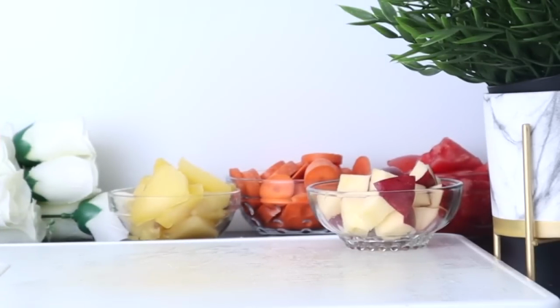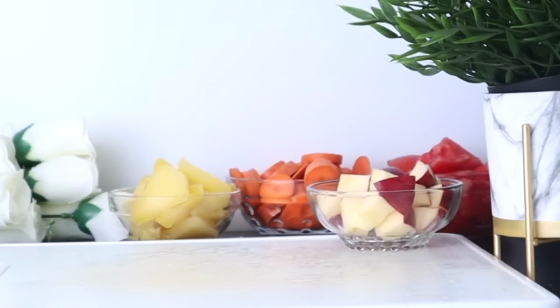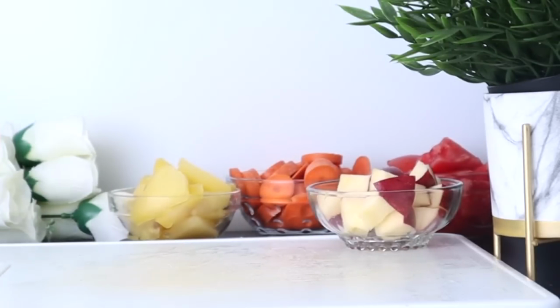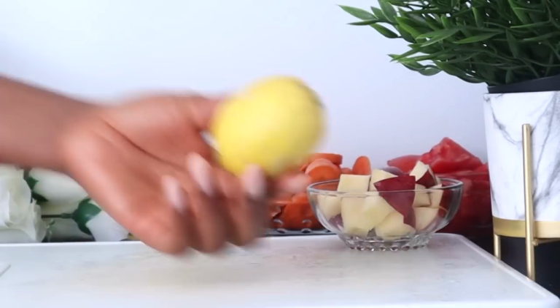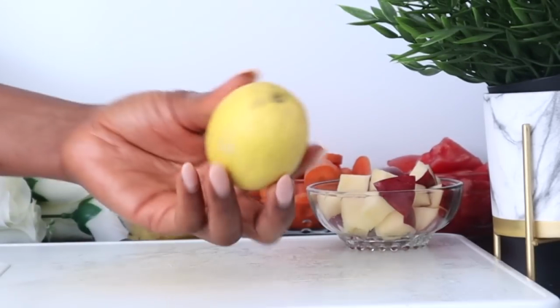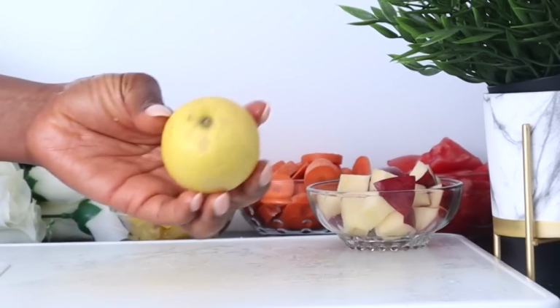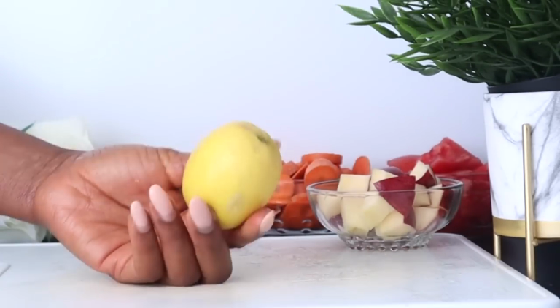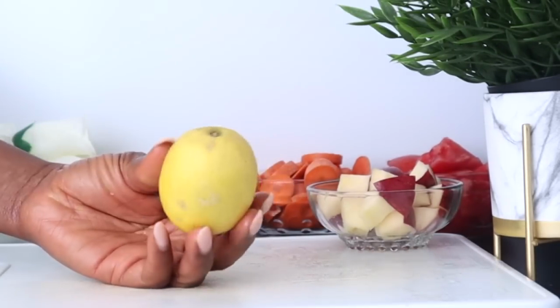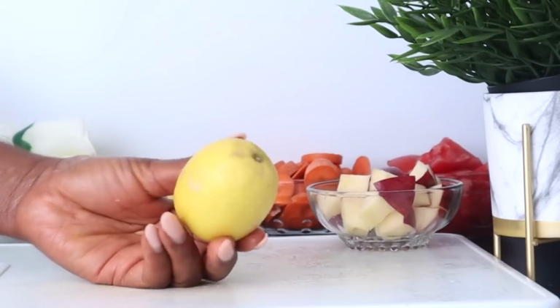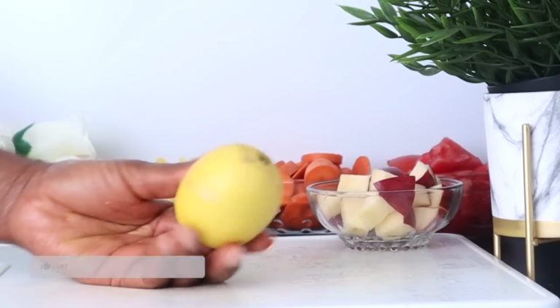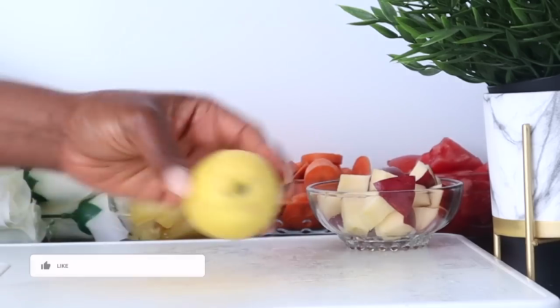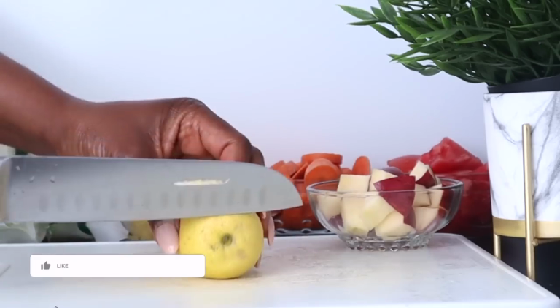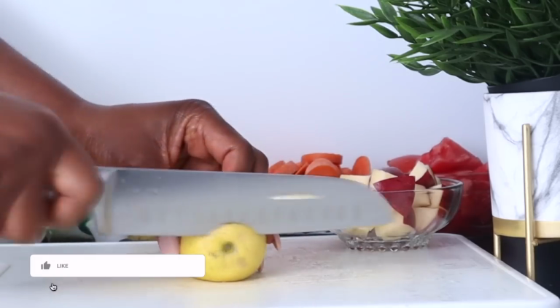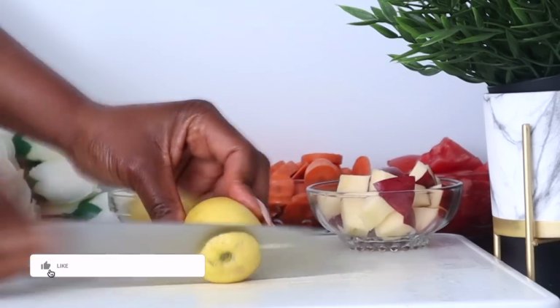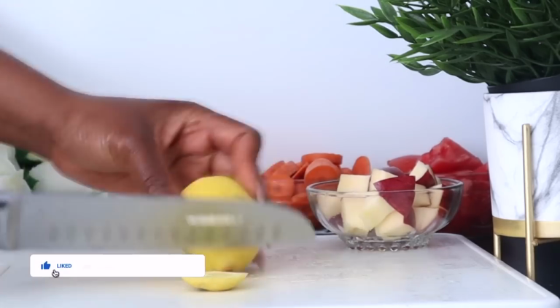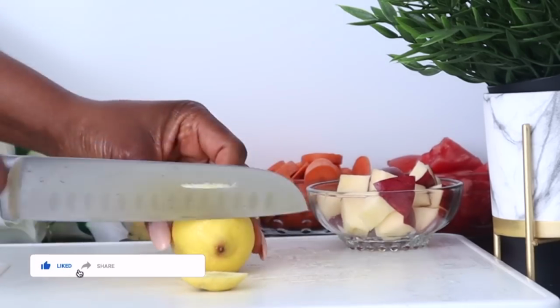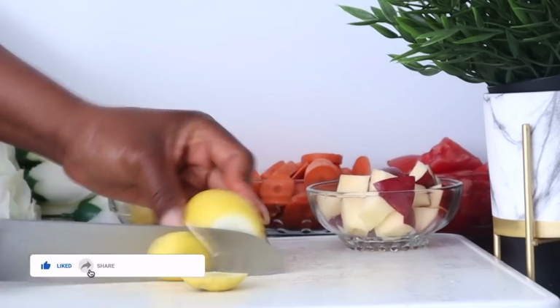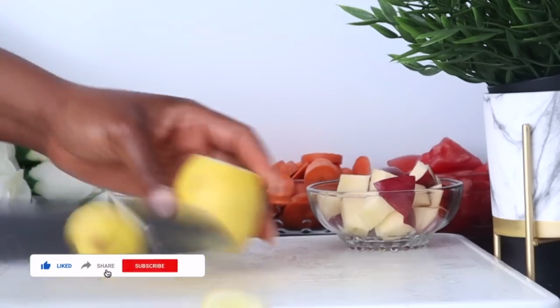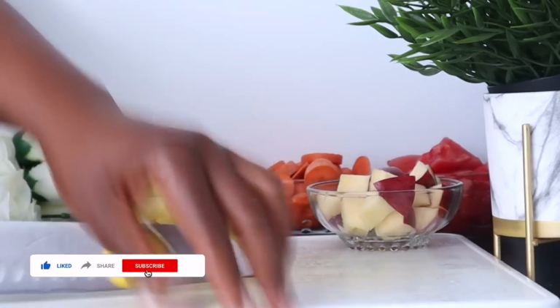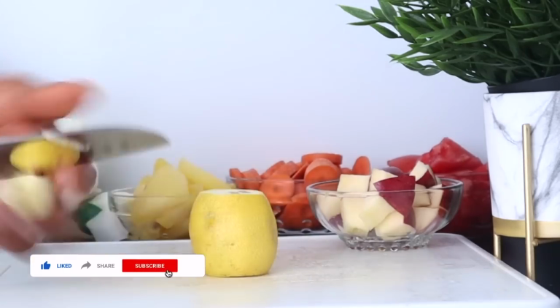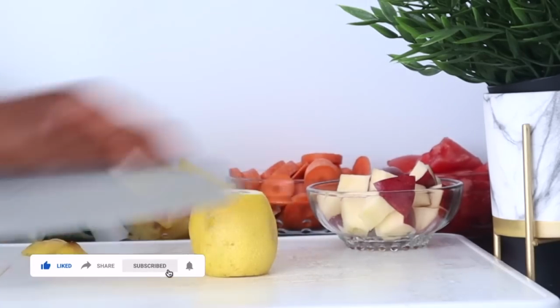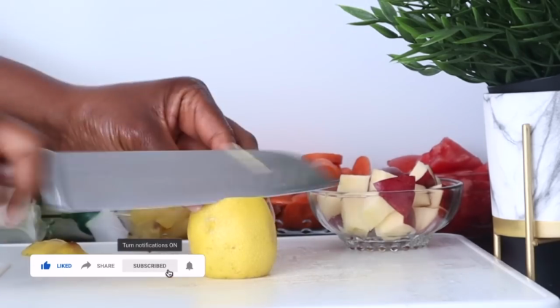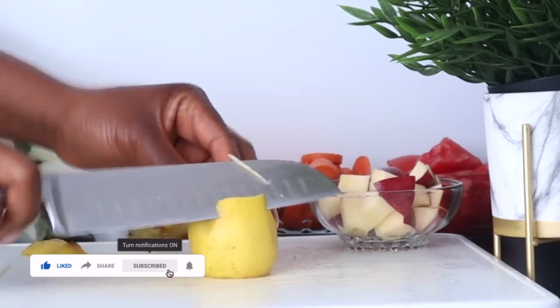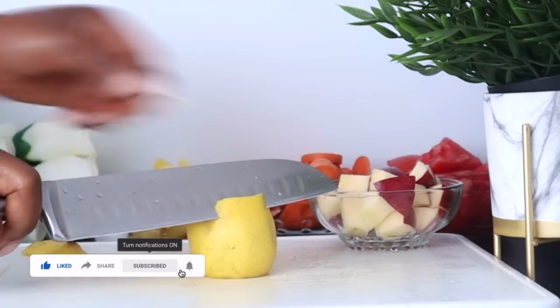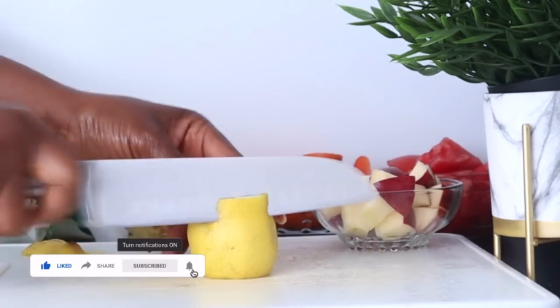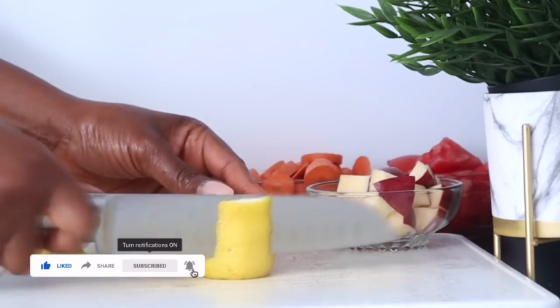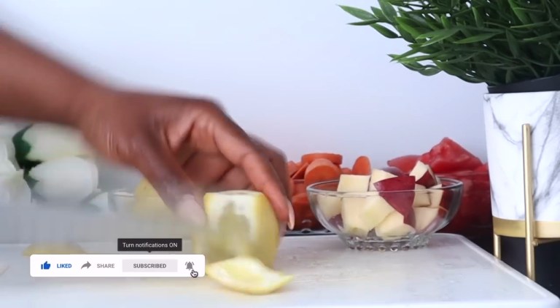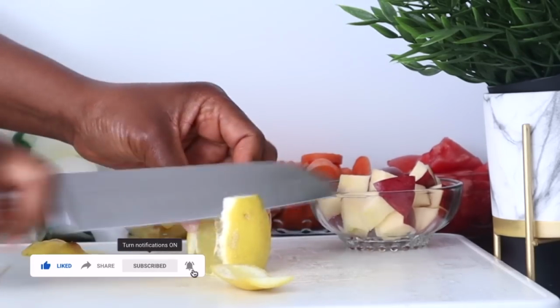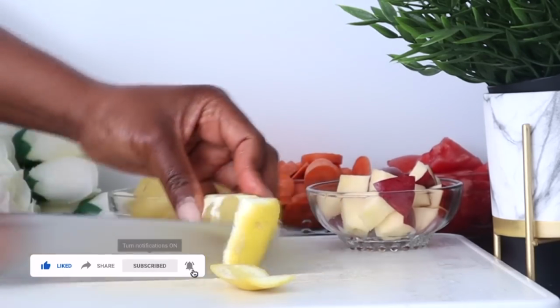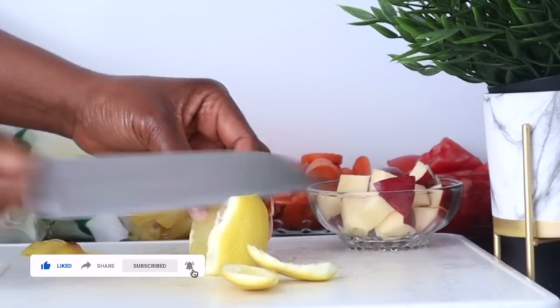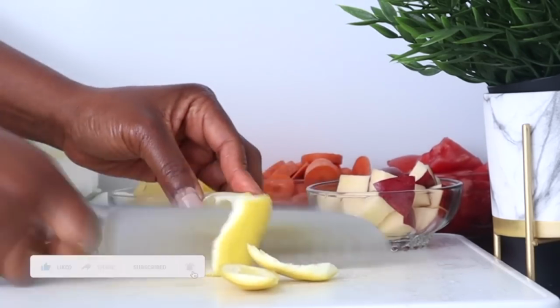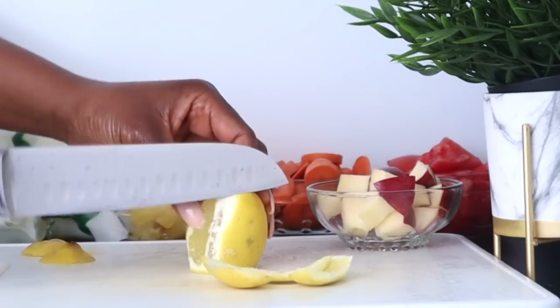If you haven't yet subscribed to this channel, click the red subscribe button and turn on your post notifications because we have wonderful recipes coming up on this channel.